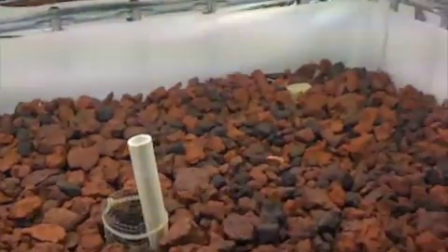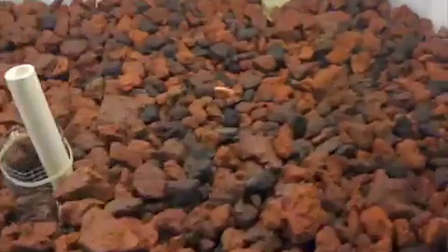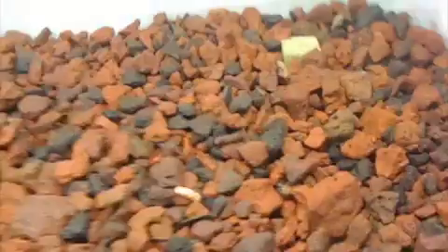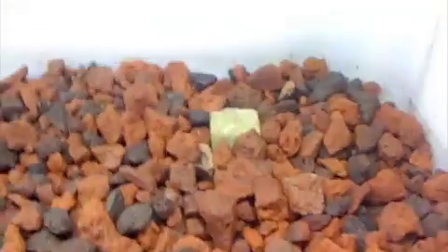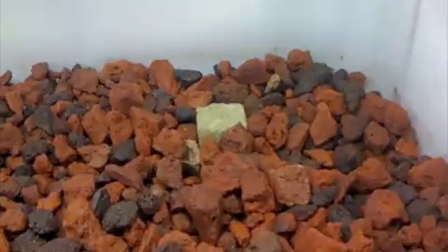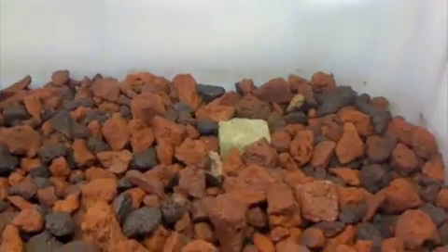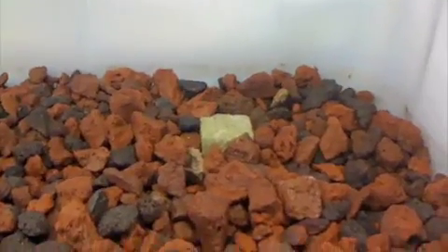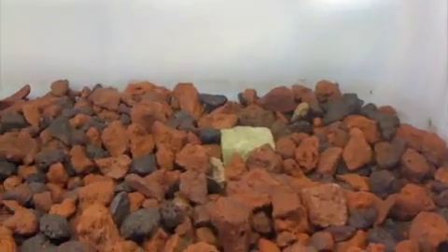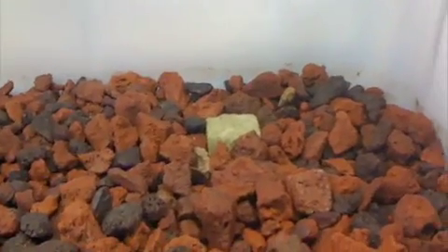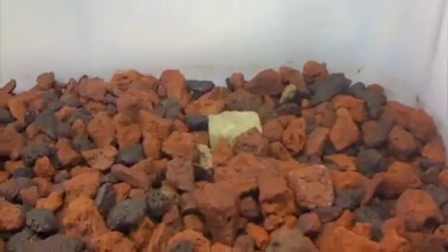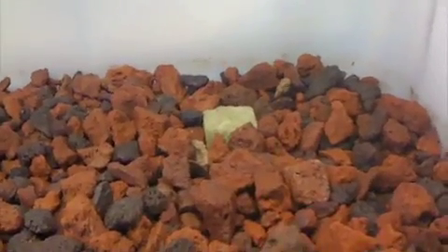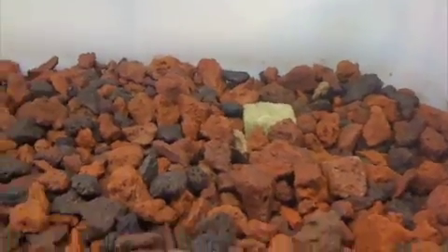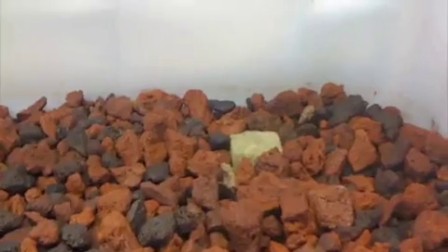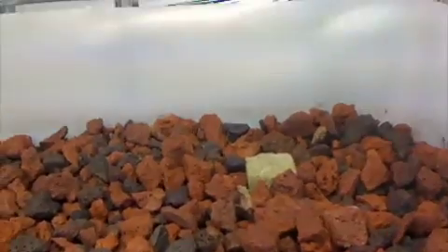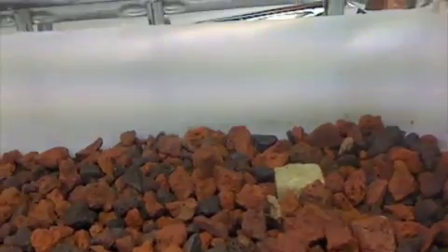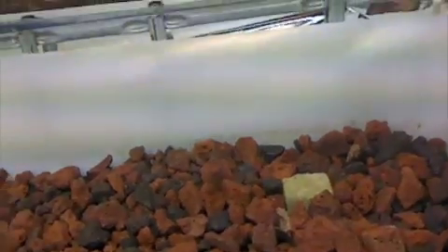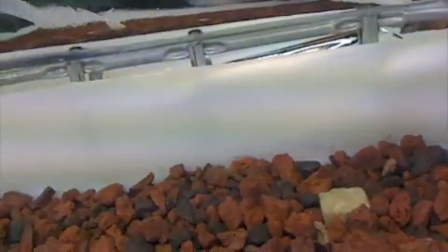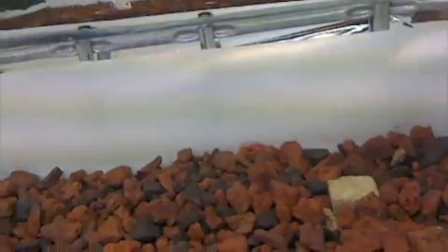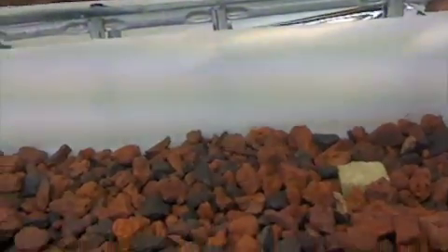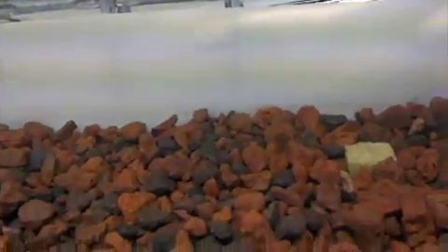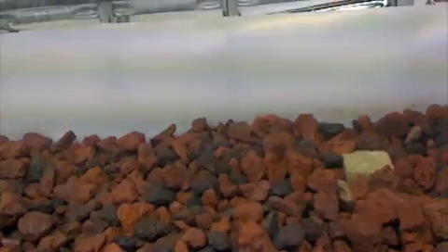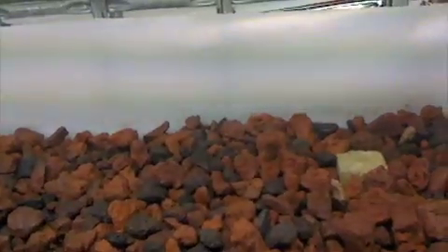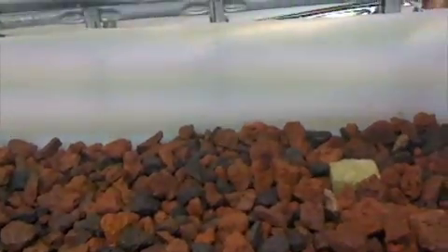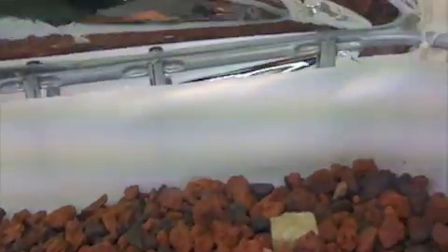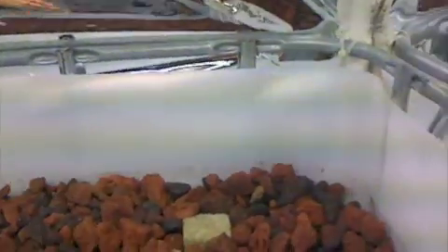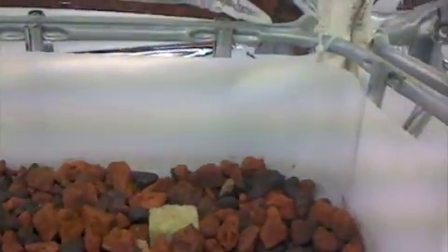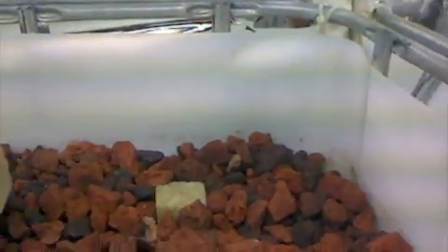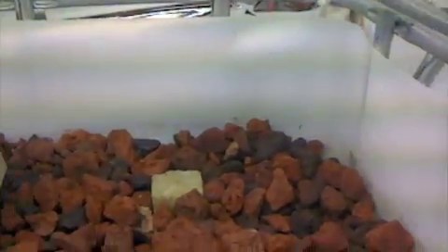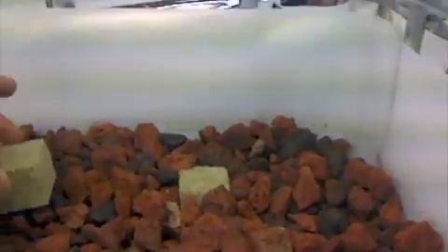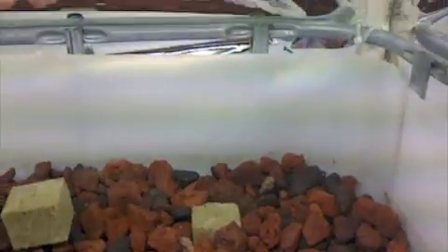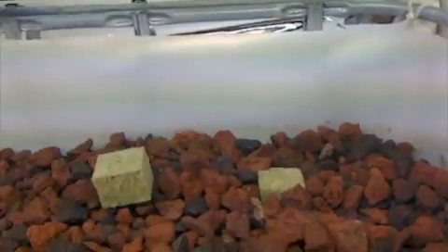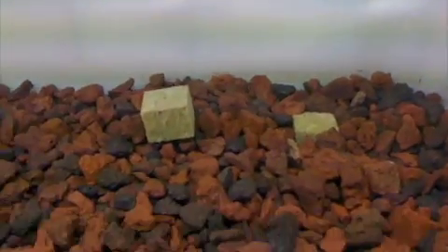We've got our first planting in there. Amy put some oregano in — two oregano plants. I've got to dig them into the gravel.